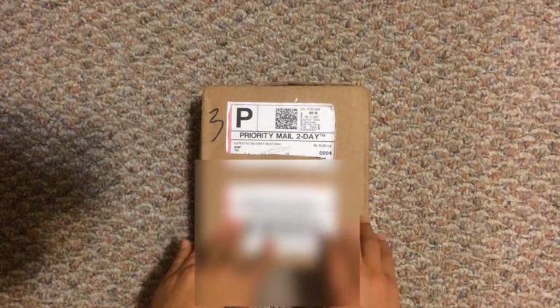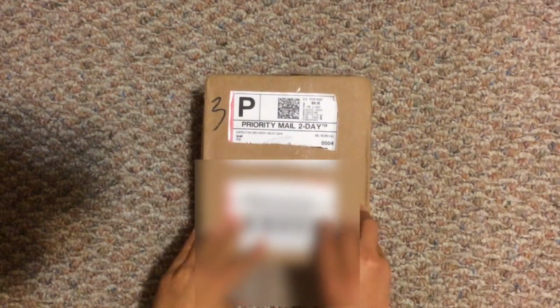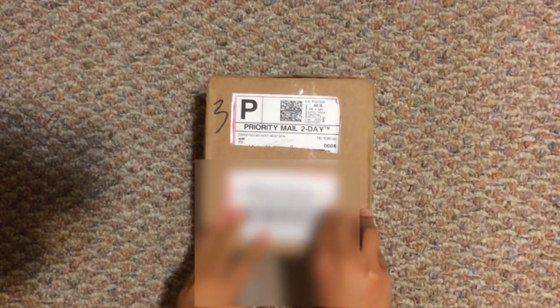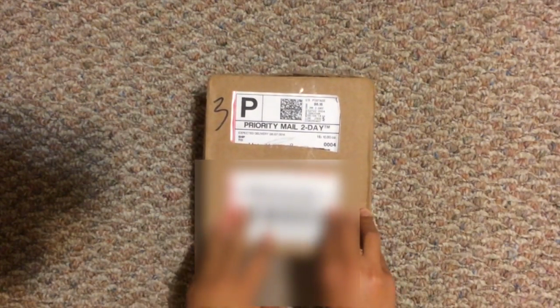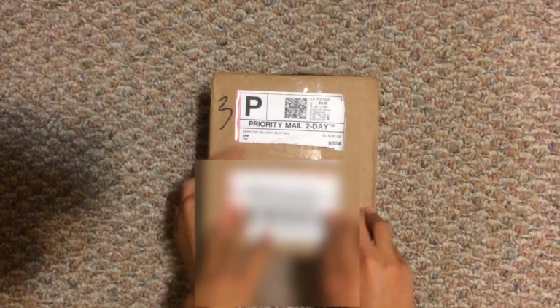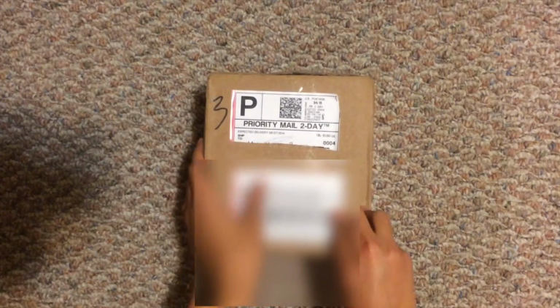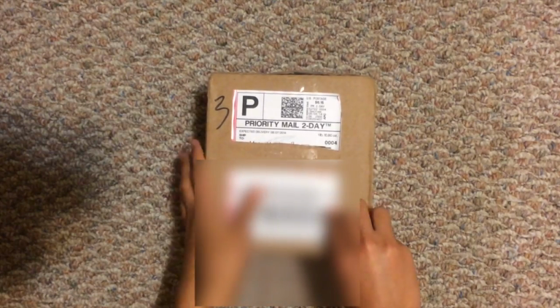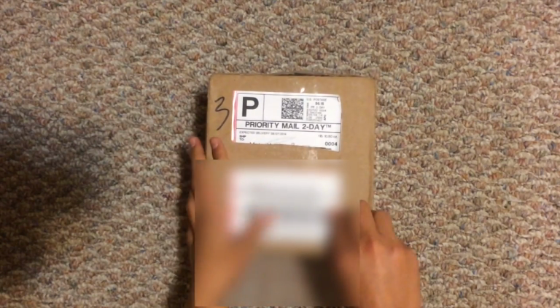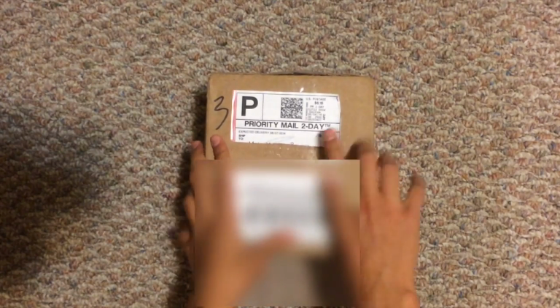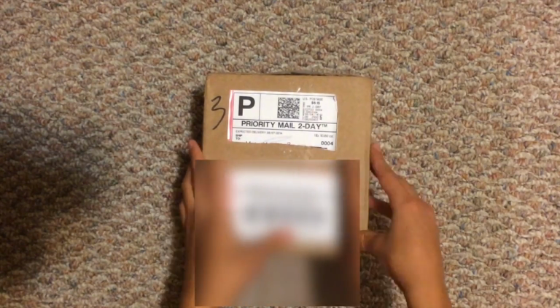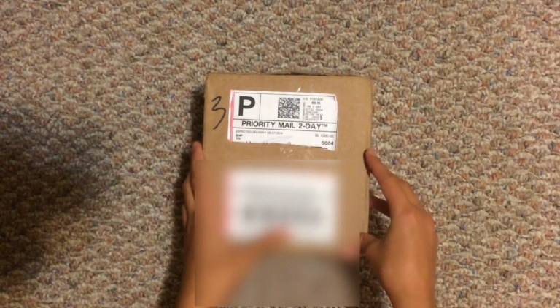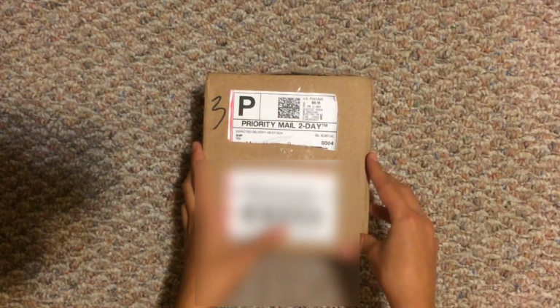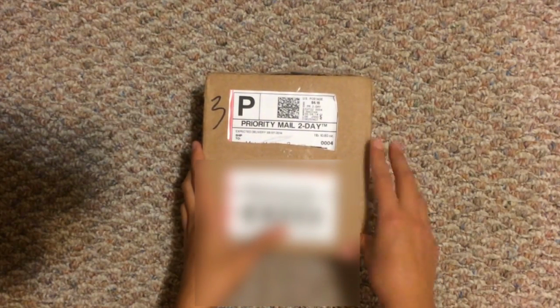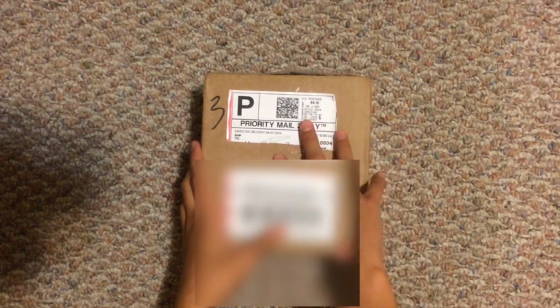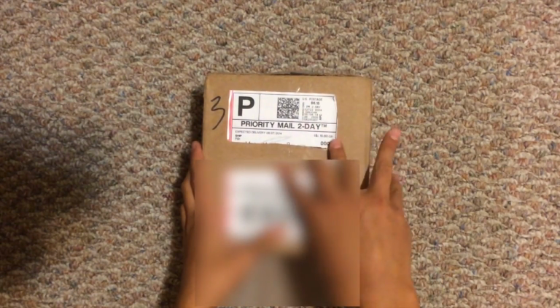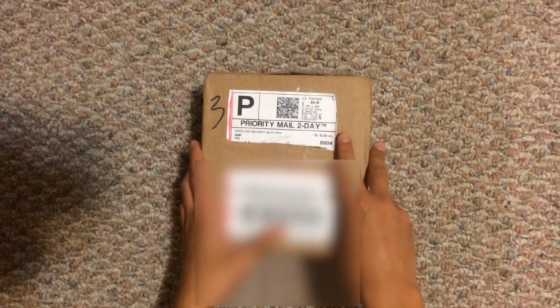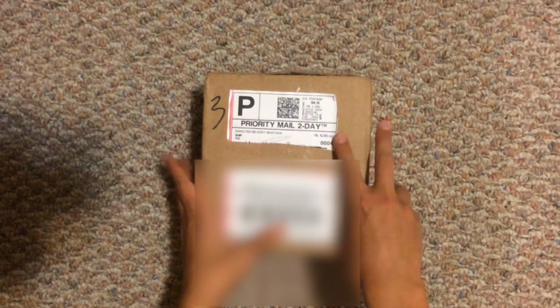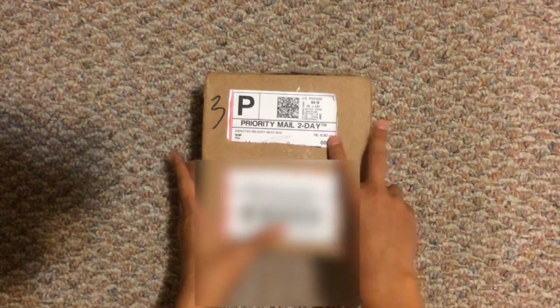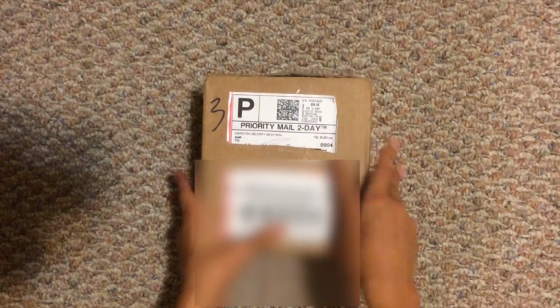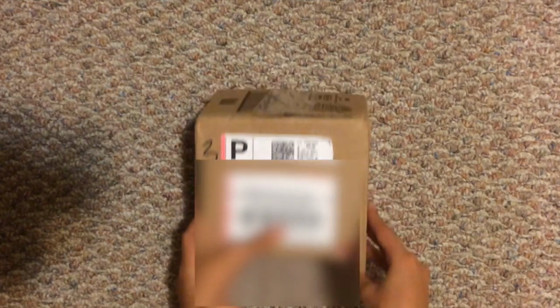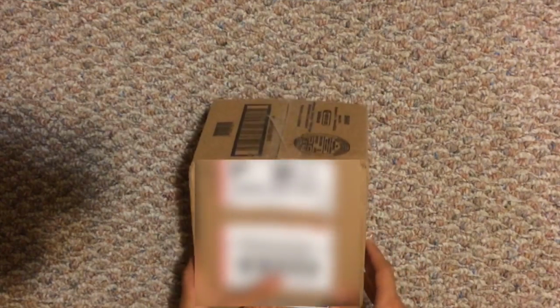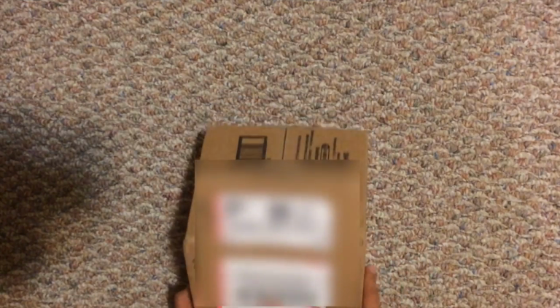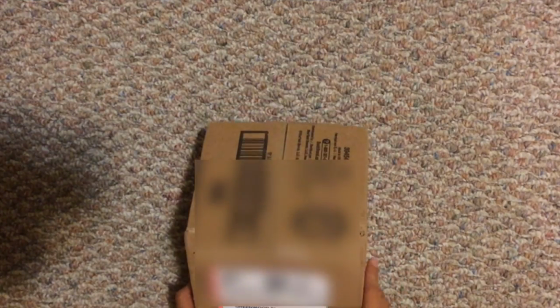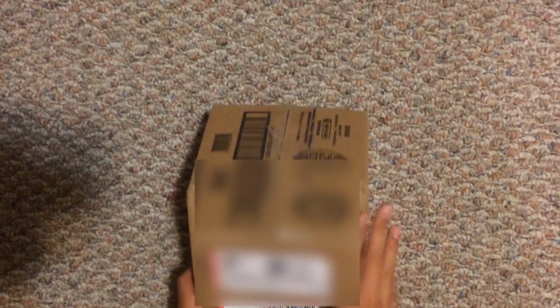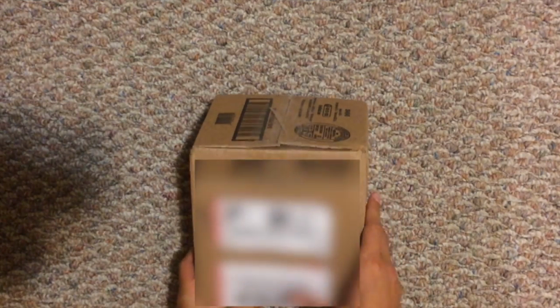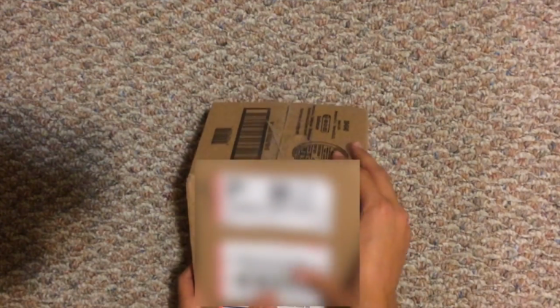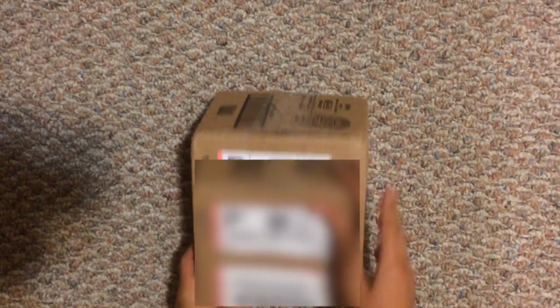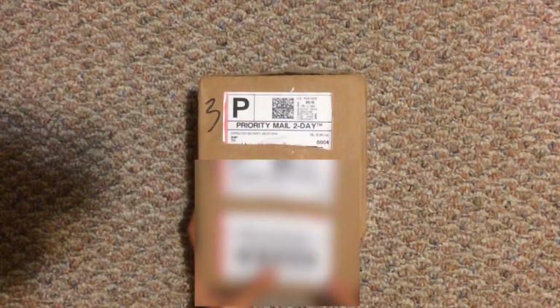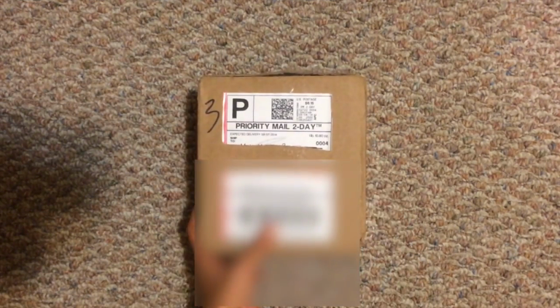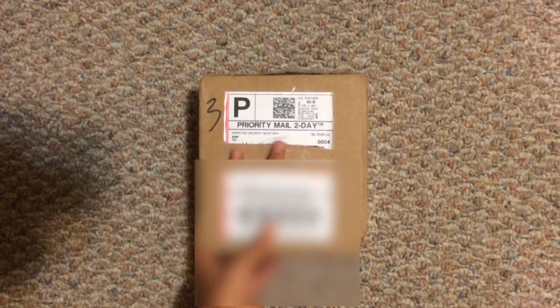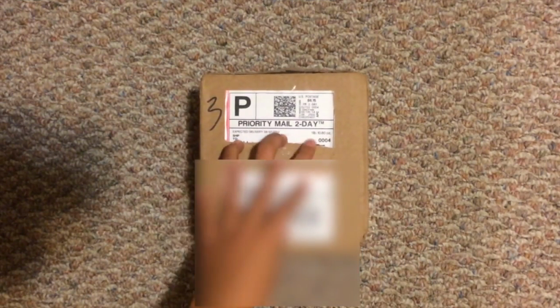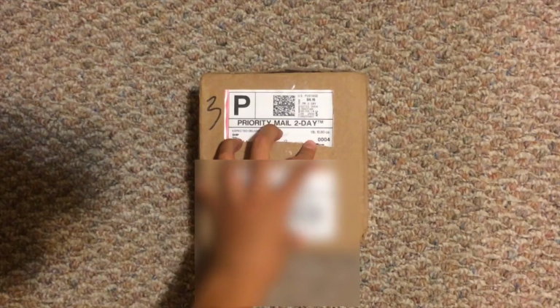So before I unbox it, I'm just going to tell you something. I had a fire drill the day this box came, so that's good. I guess that might mean good luck or something.